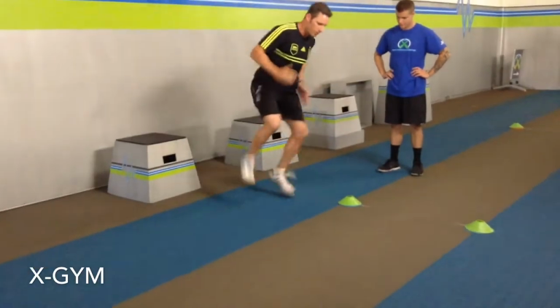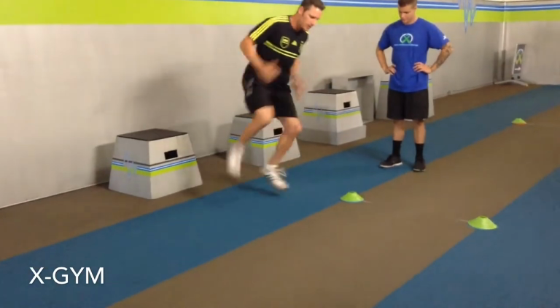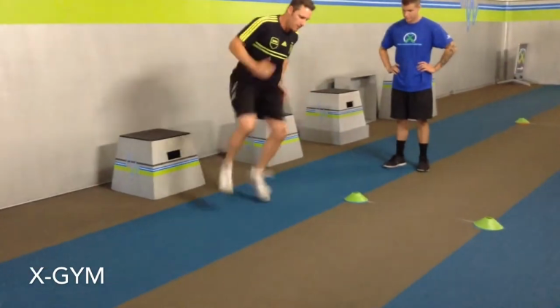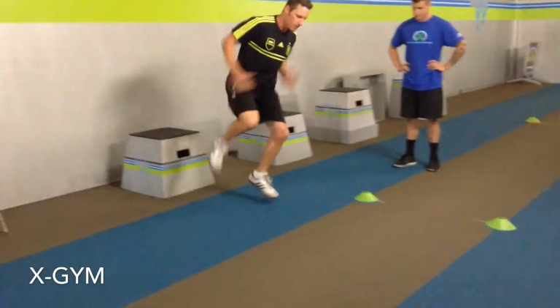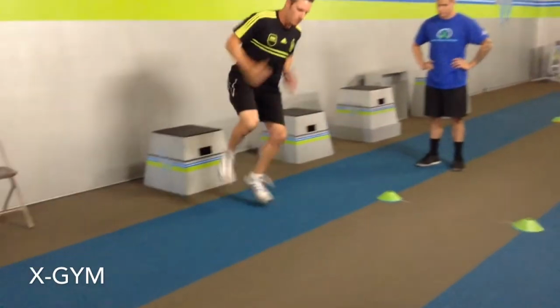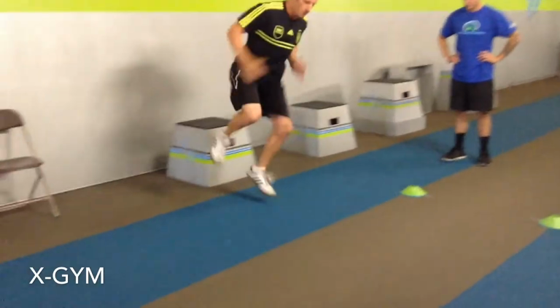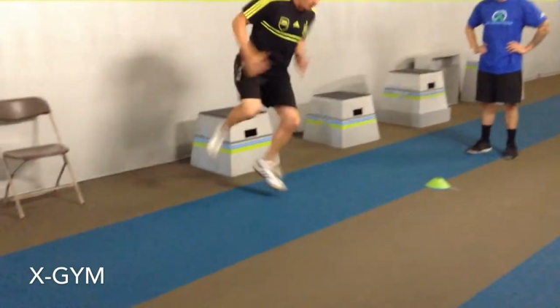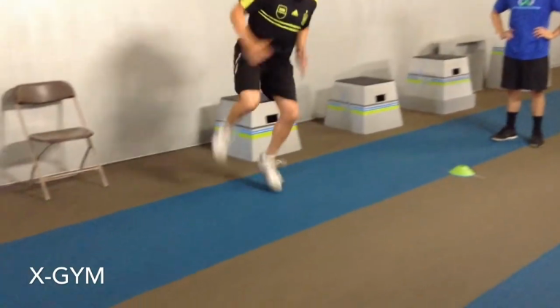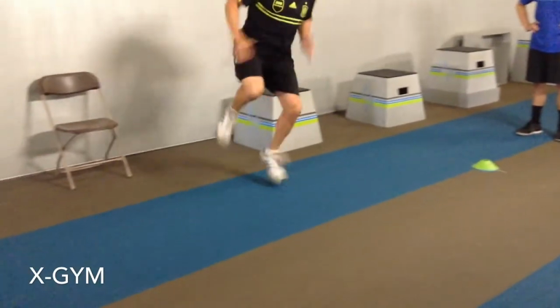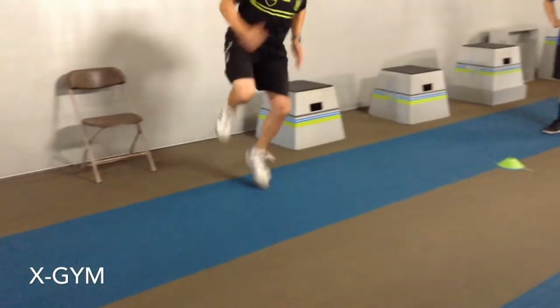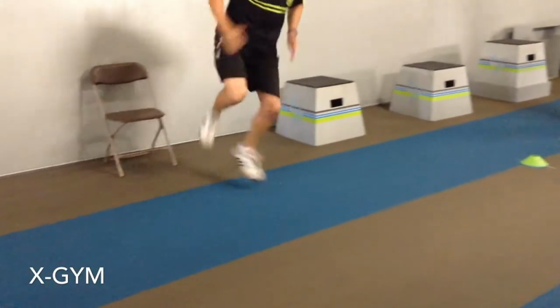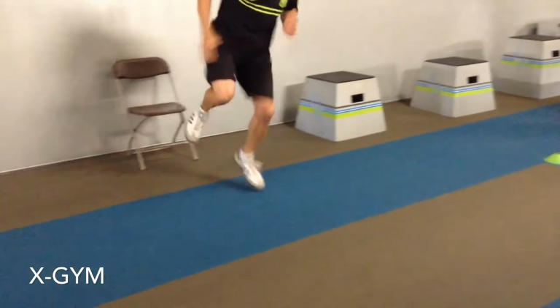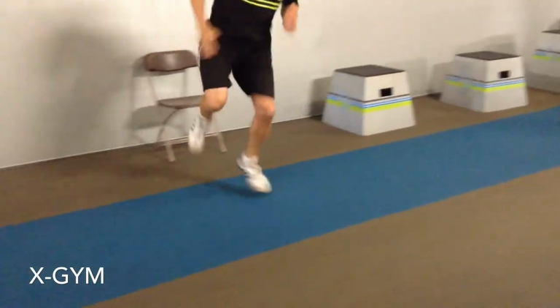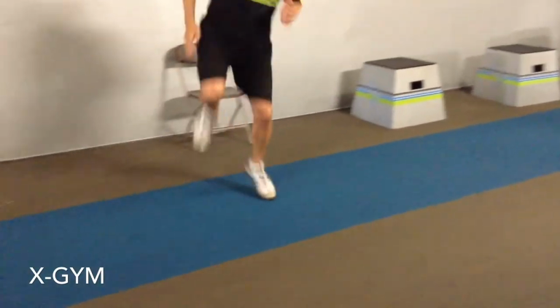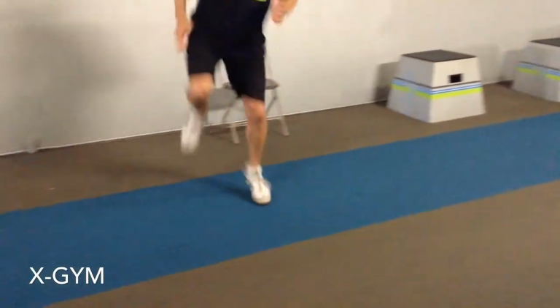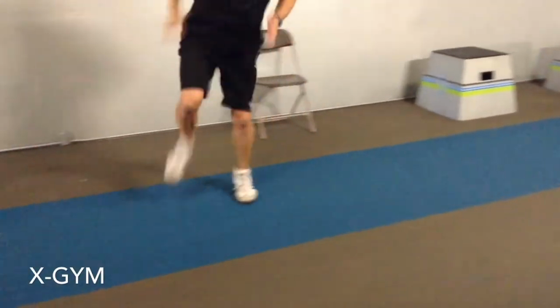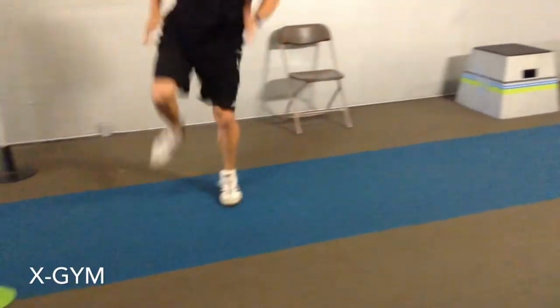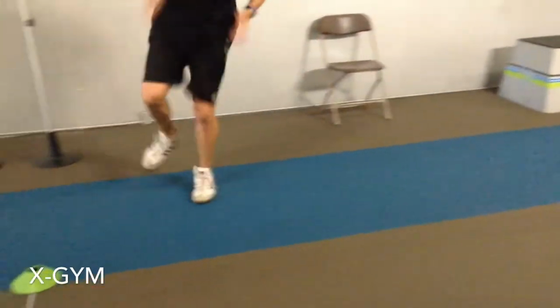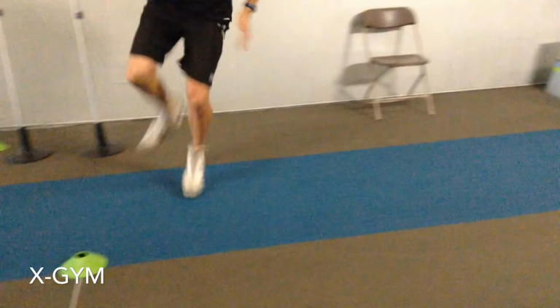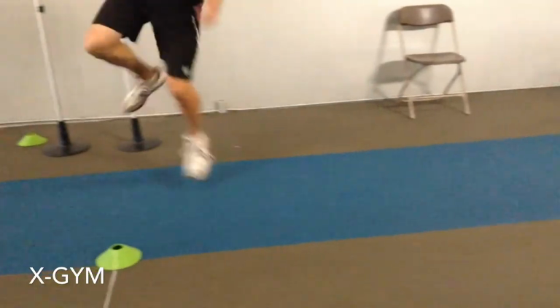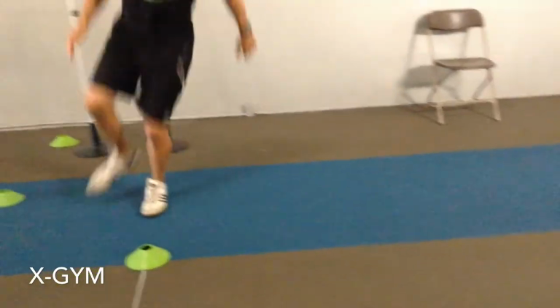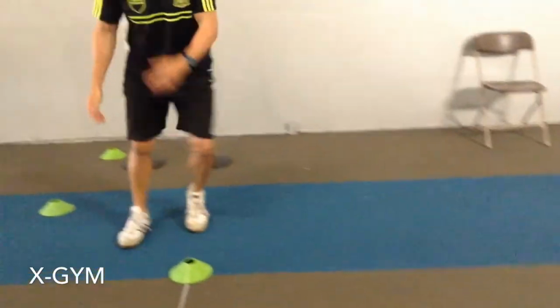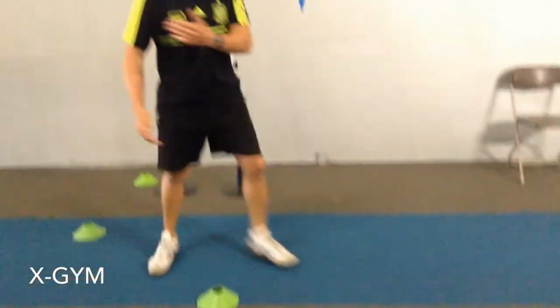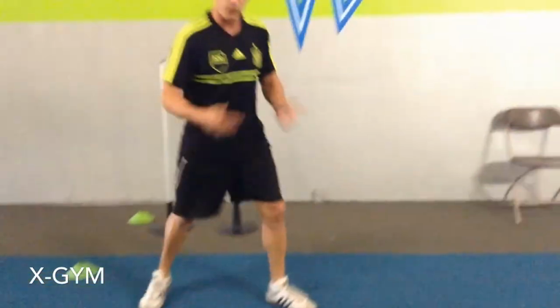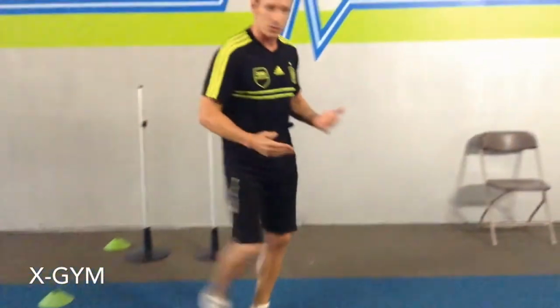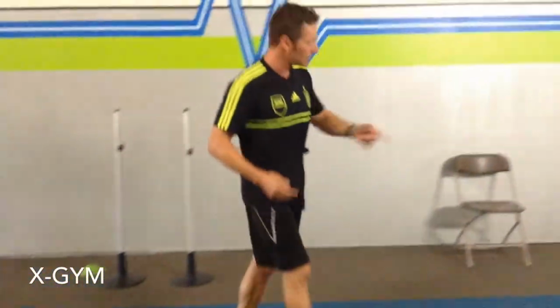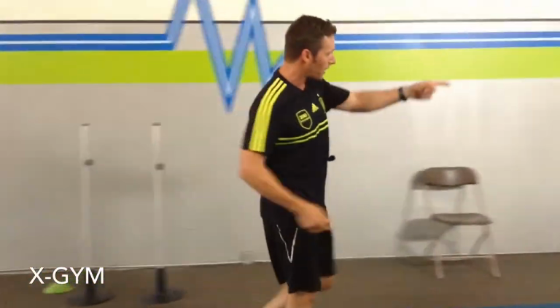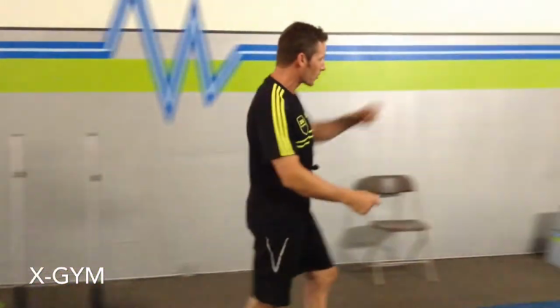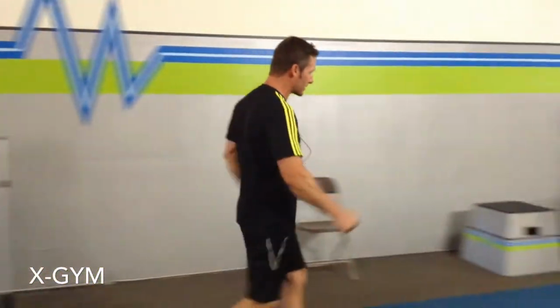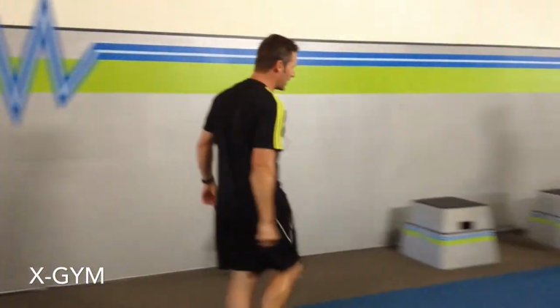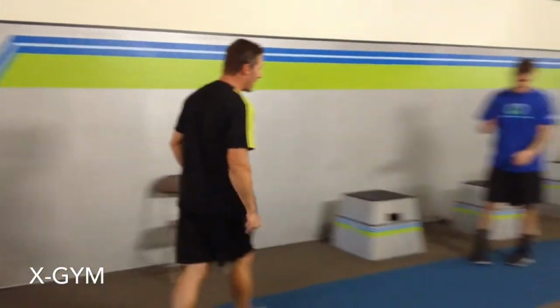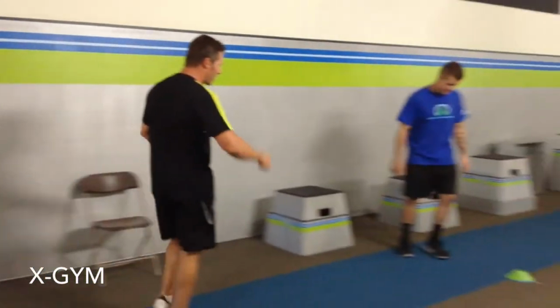Then you release all the way through — lots of steps. You want to fire your feet as quickly as possible. Ready, set, and go.